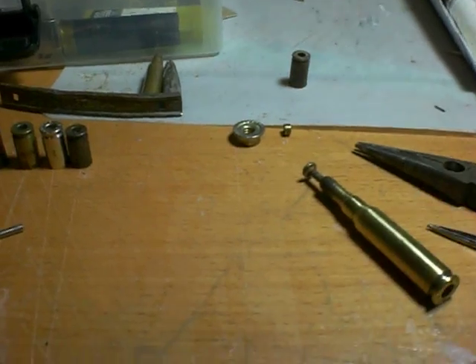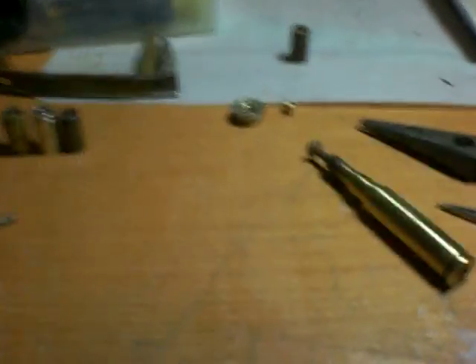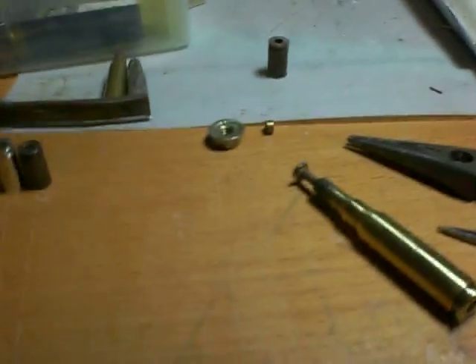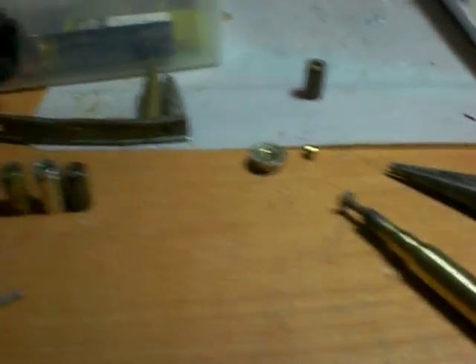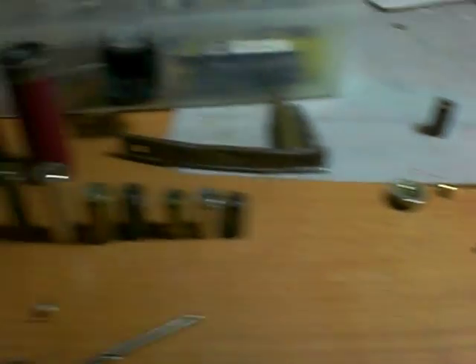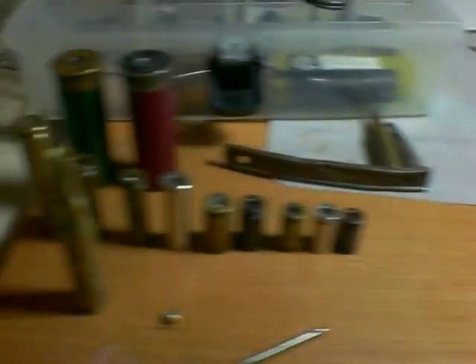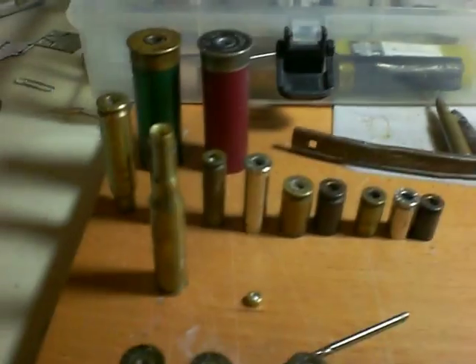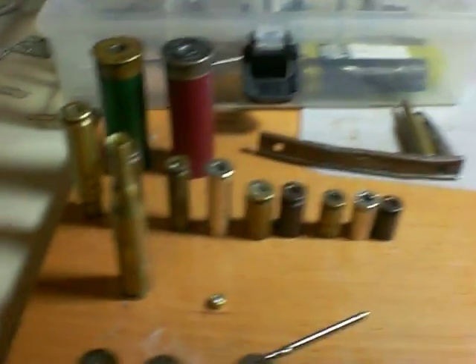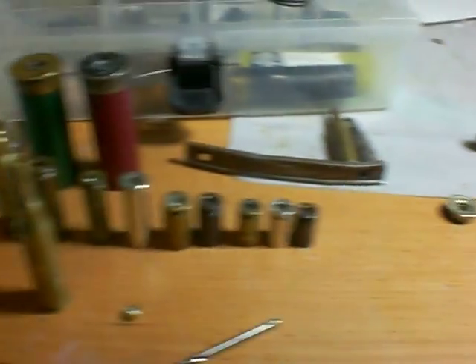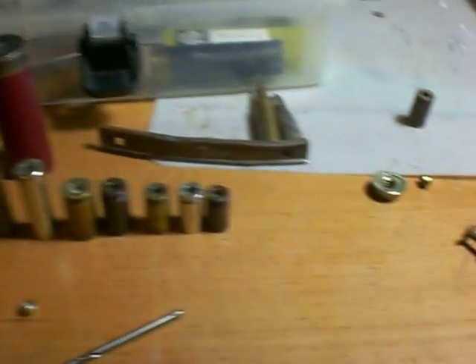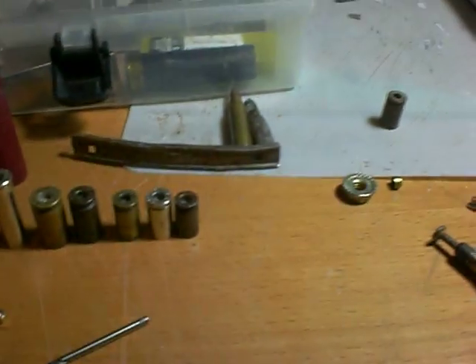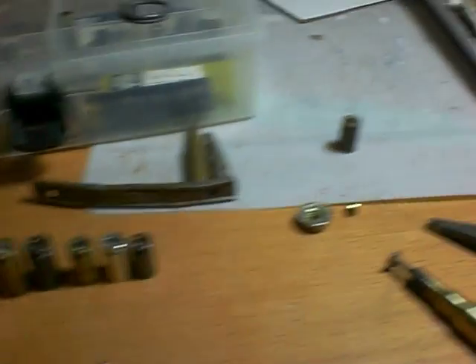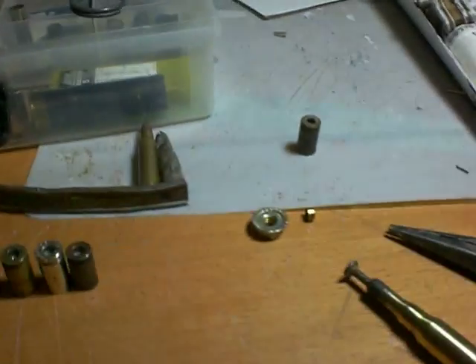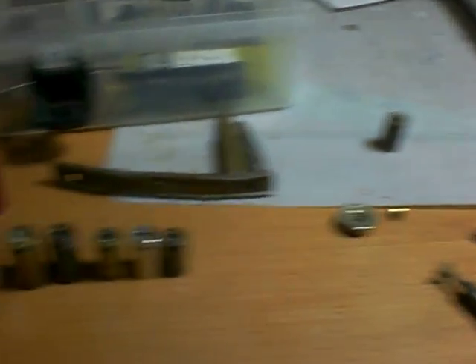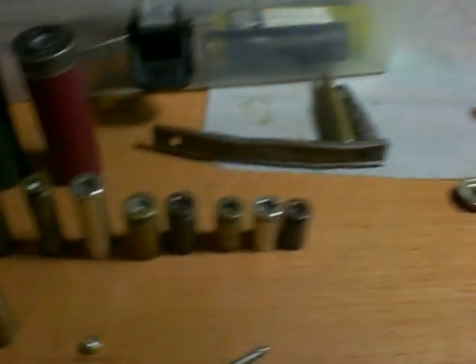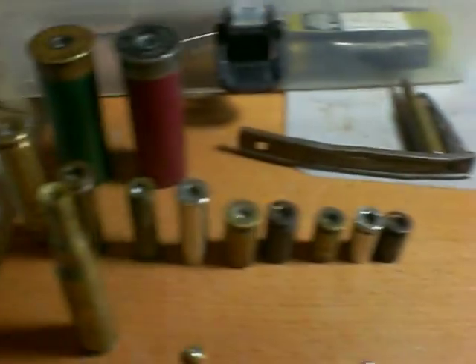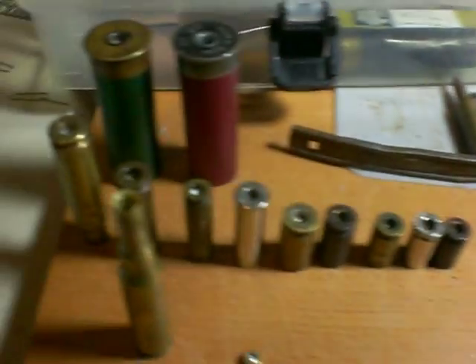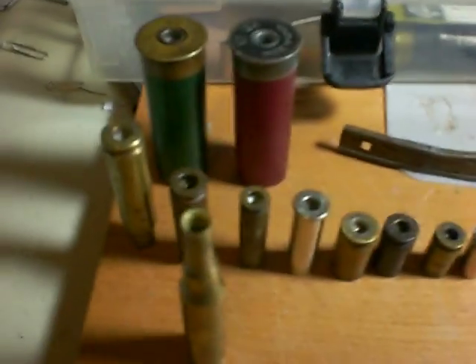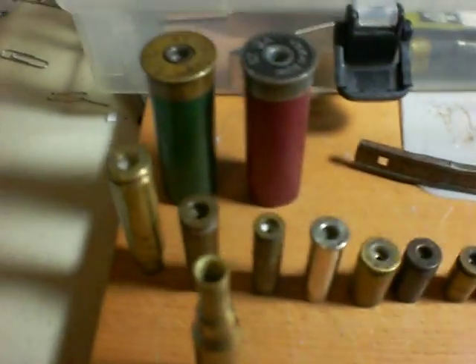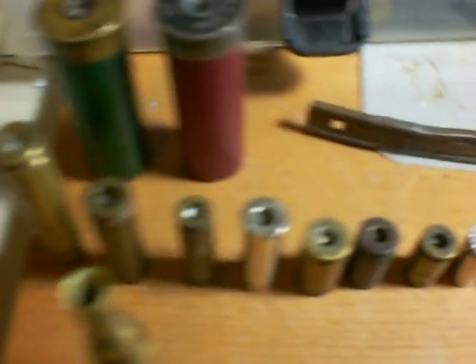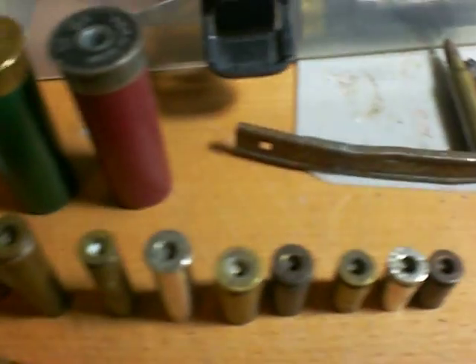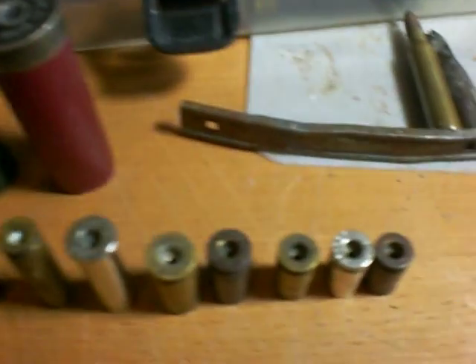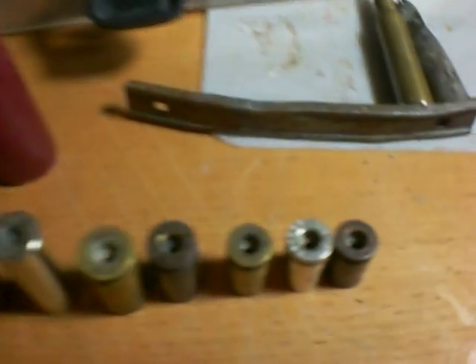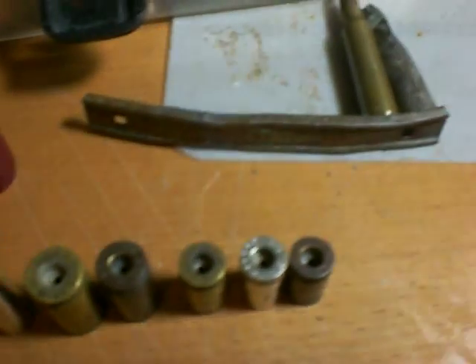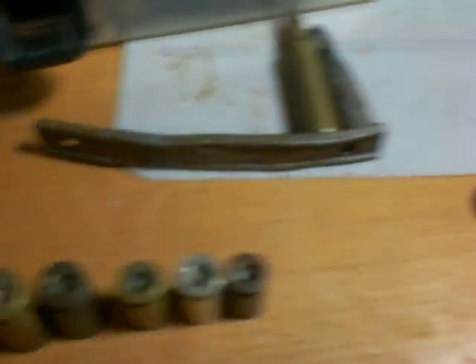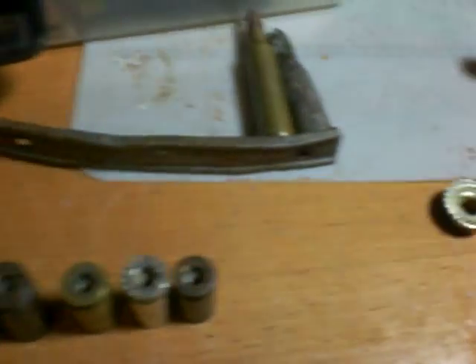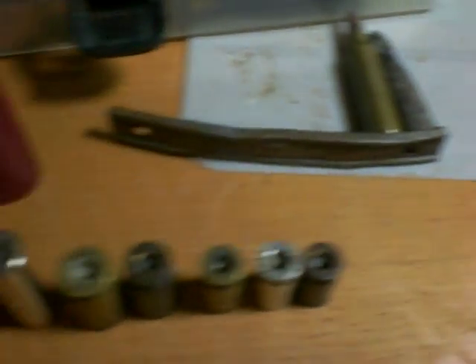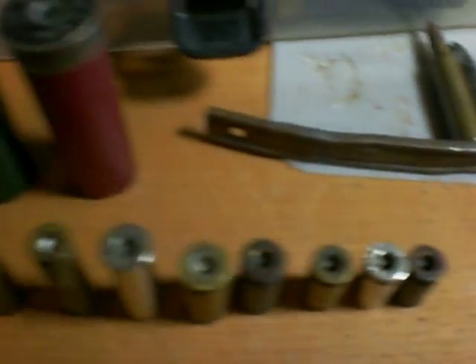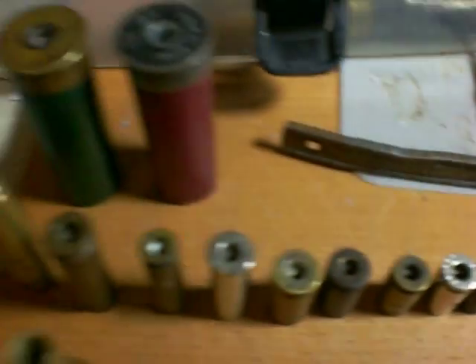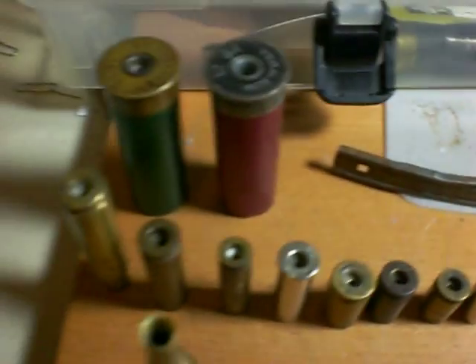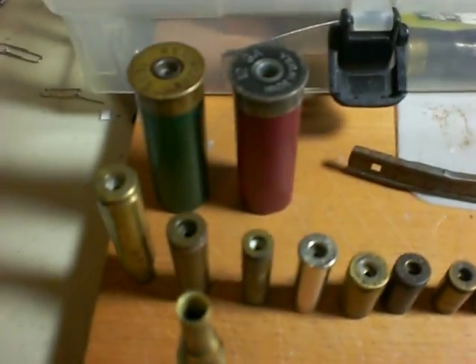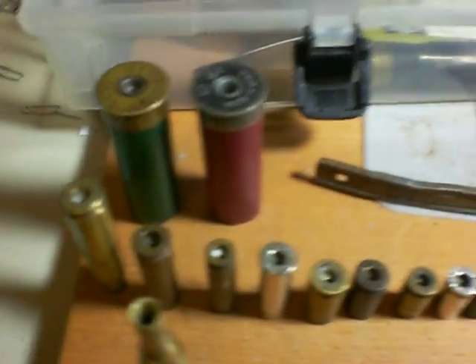So that's for the boxer primers. Boxers are the easiest ones, as you can see, and it essentially works for any caliber.